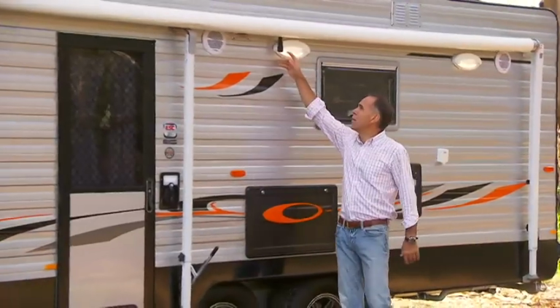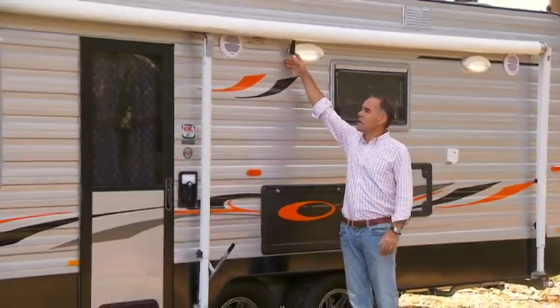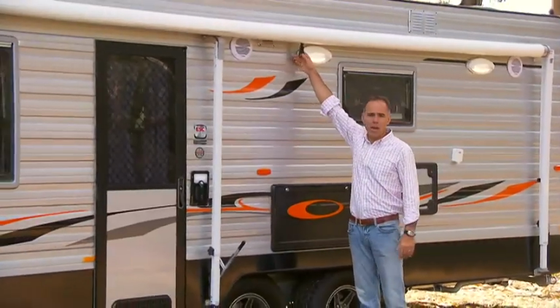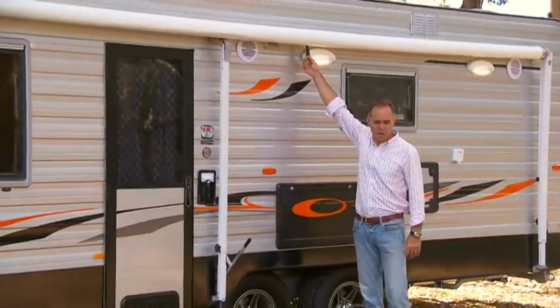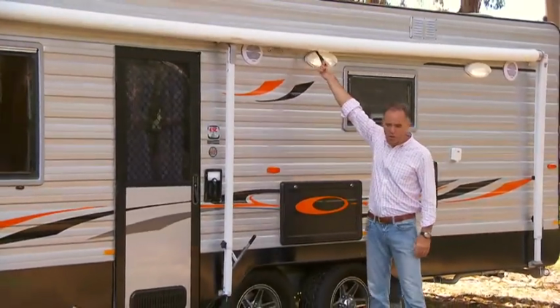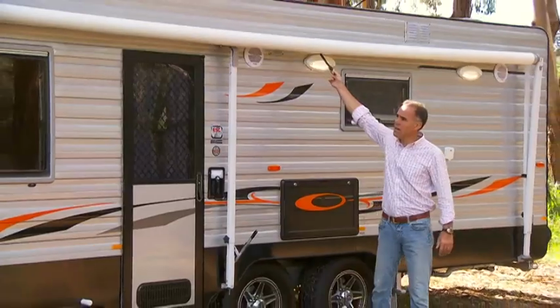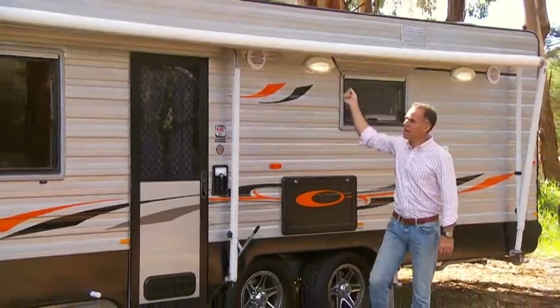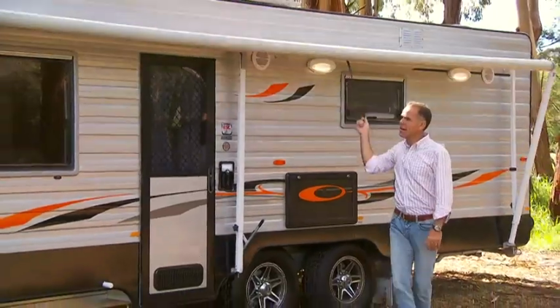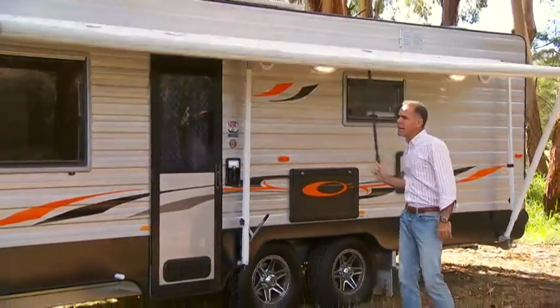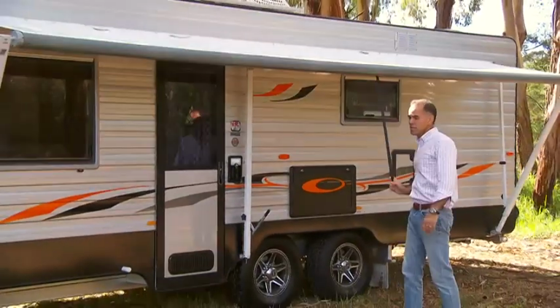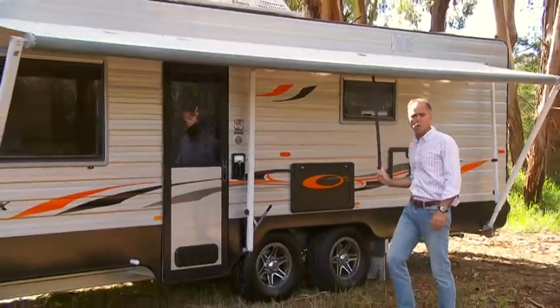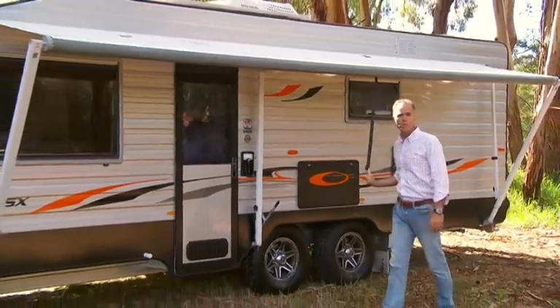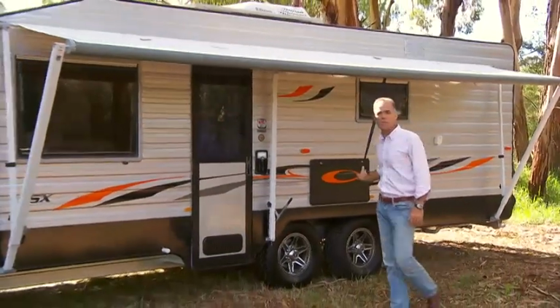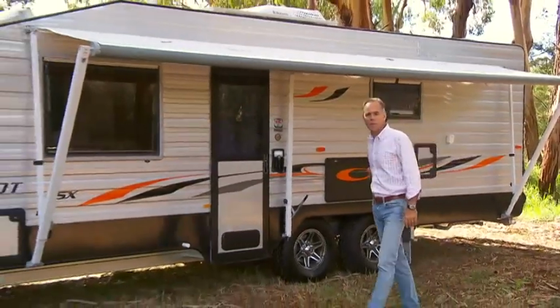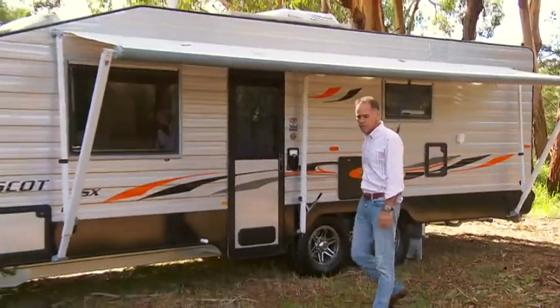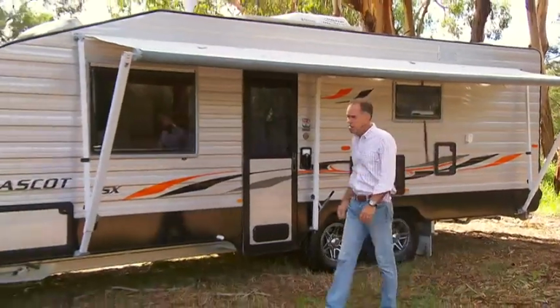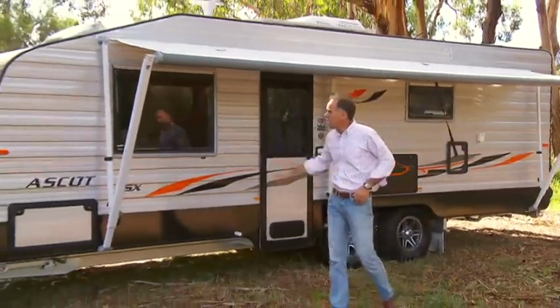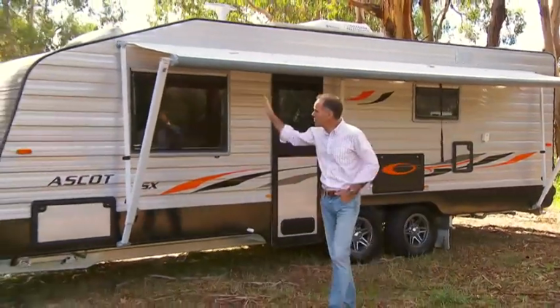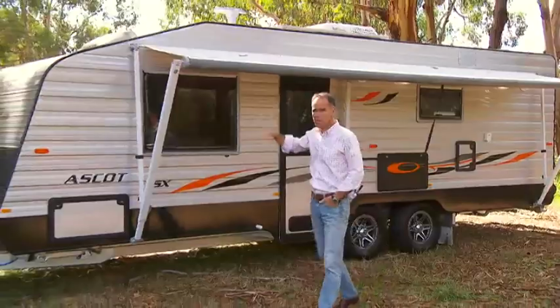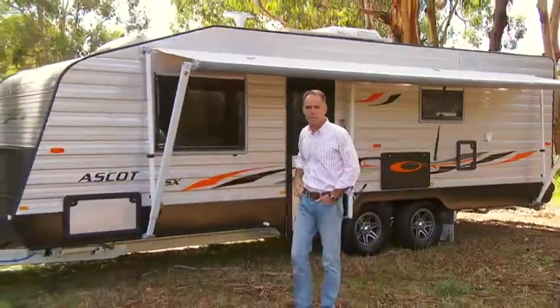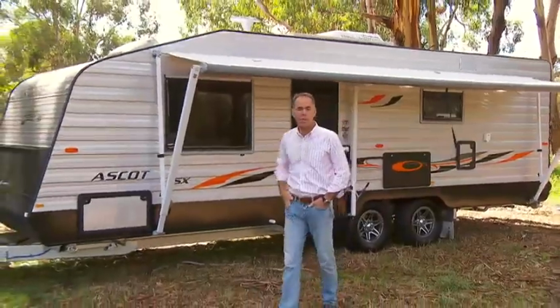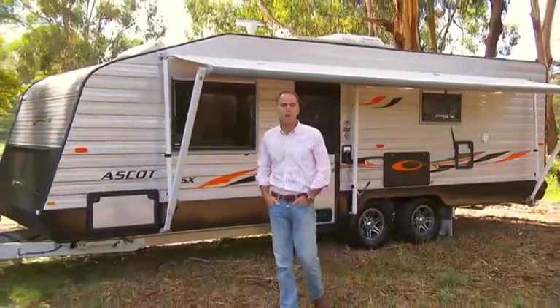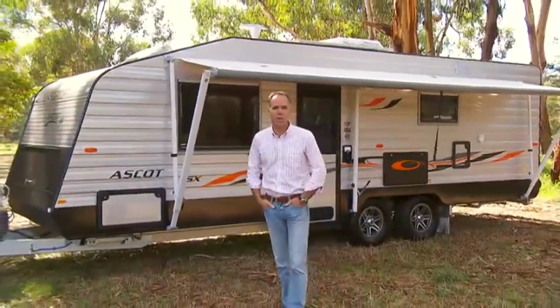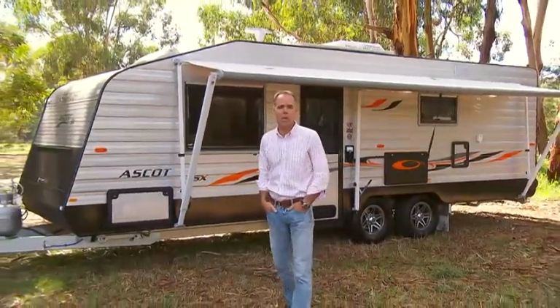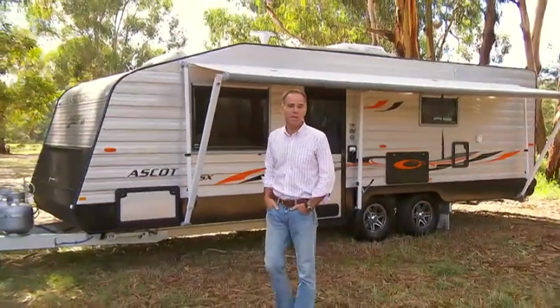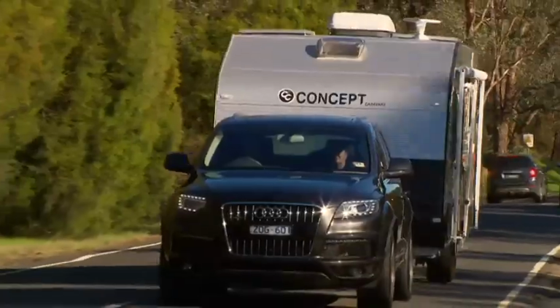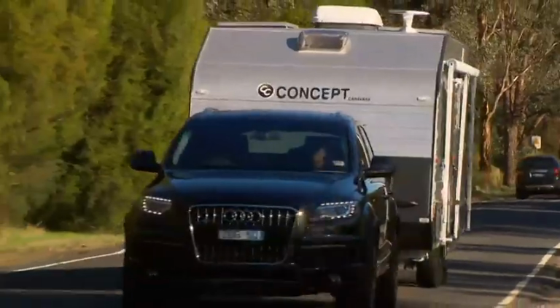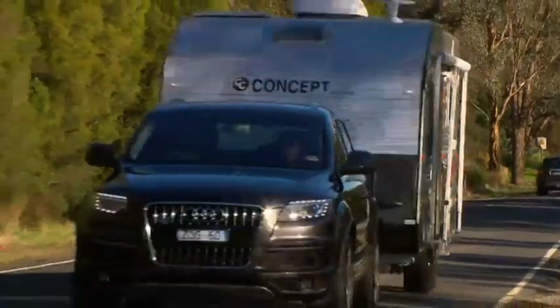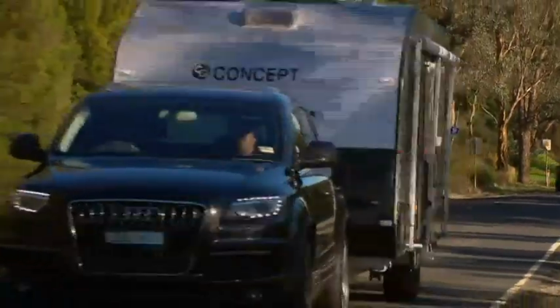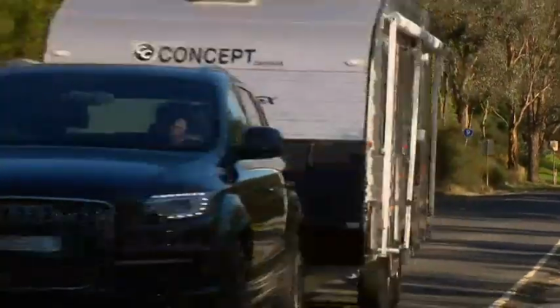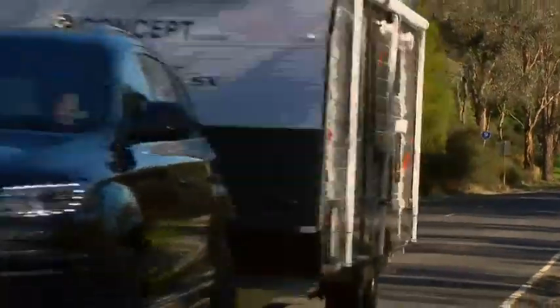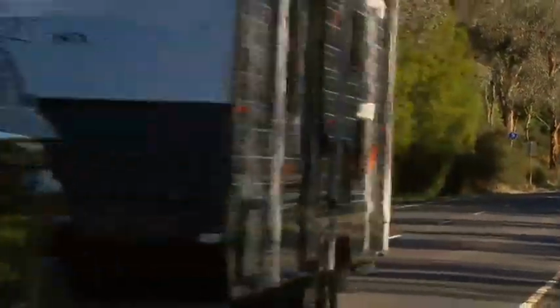Once you've set up your campsite, it's got the awning which gives you so much more living space, and you'll notice the sleek, streamlined design of the Ascot makes it a pleasure to tow, and it'll help keep your fuel bills down.